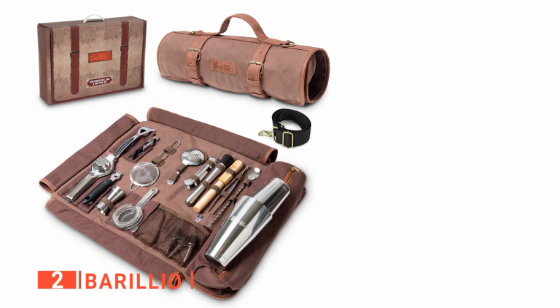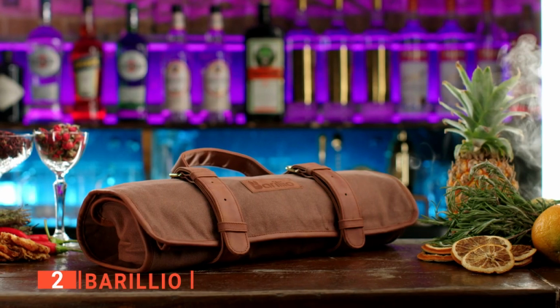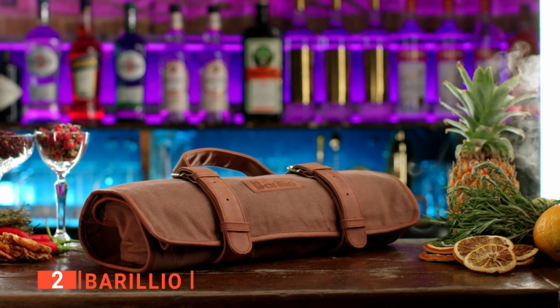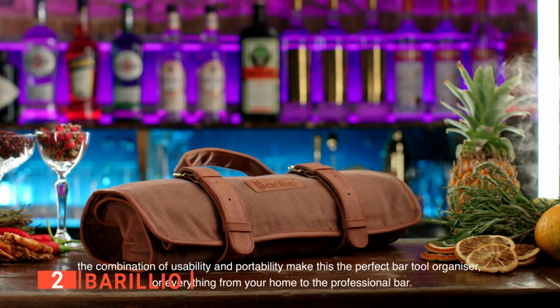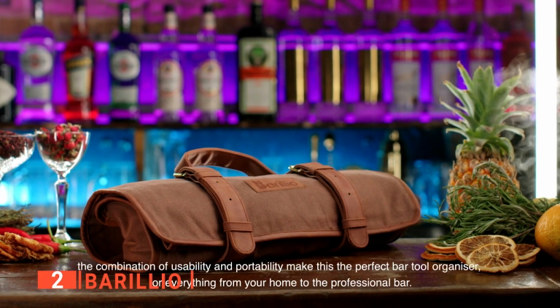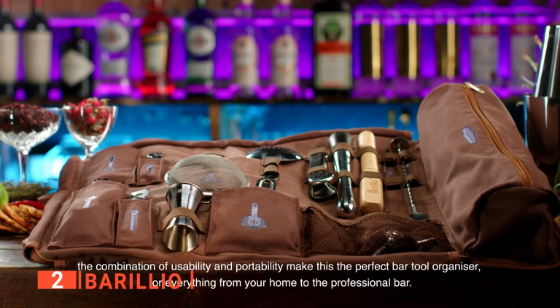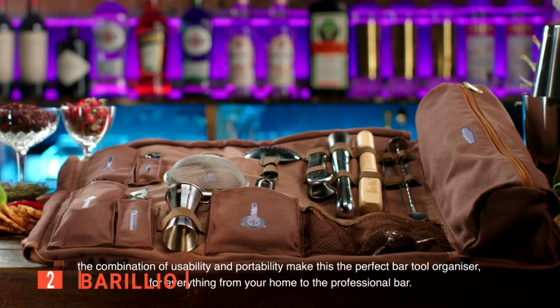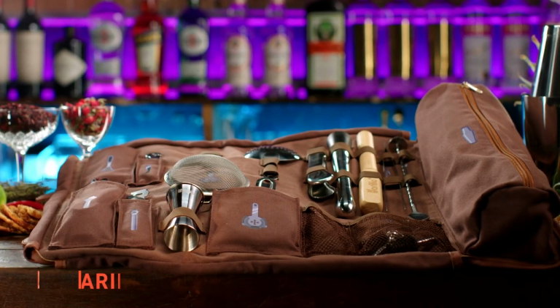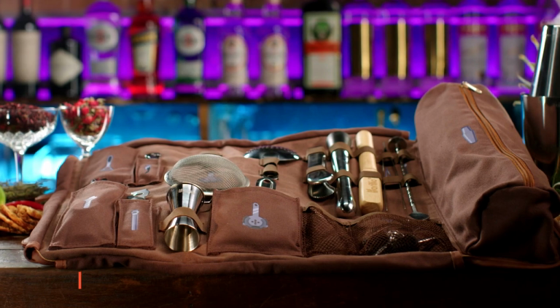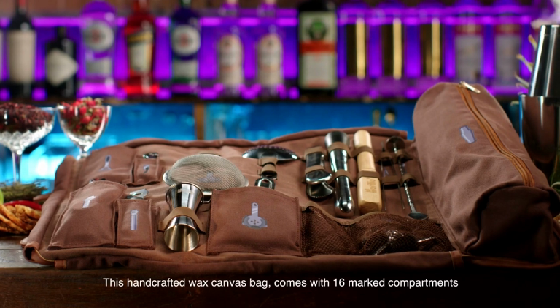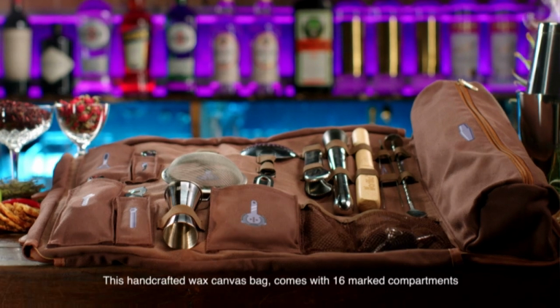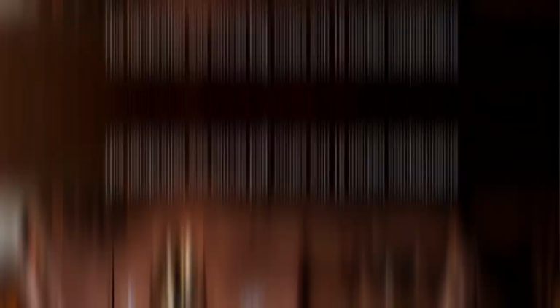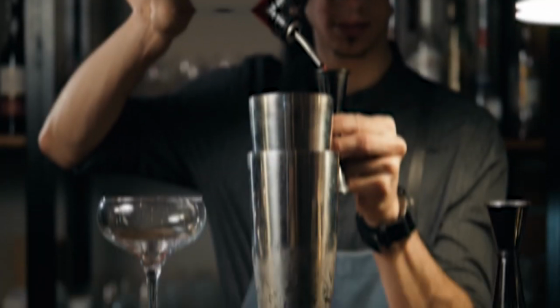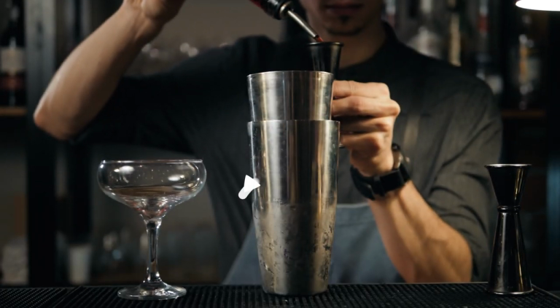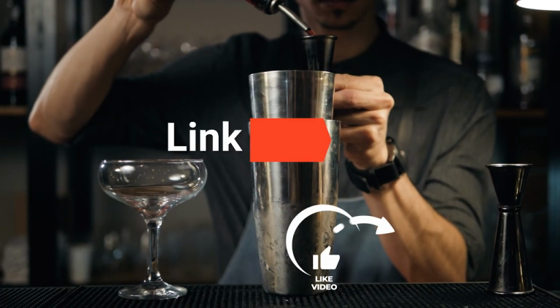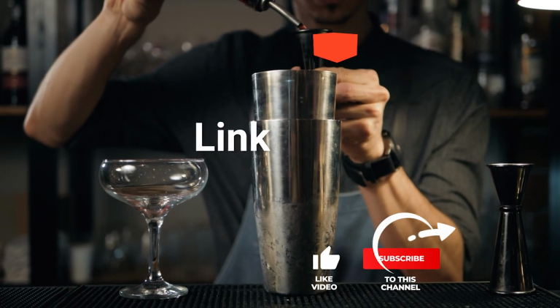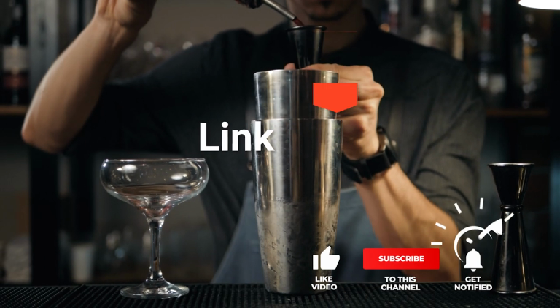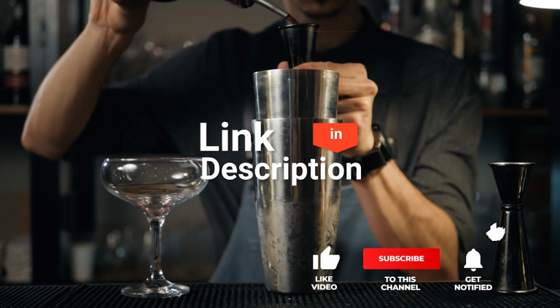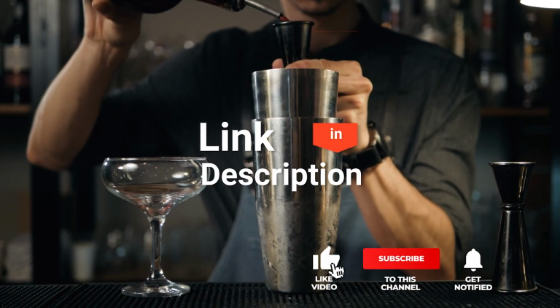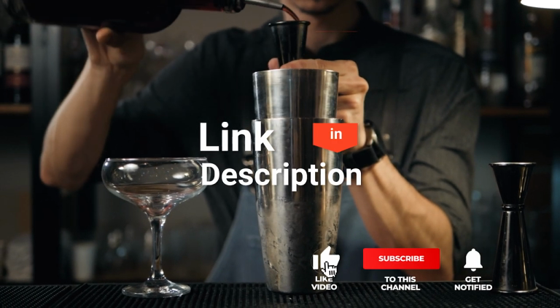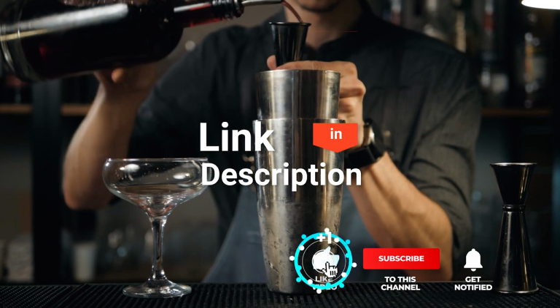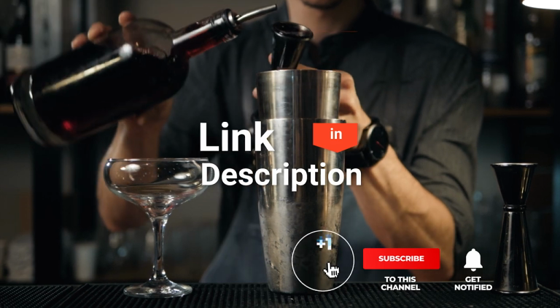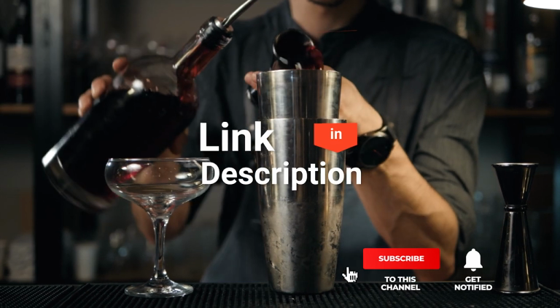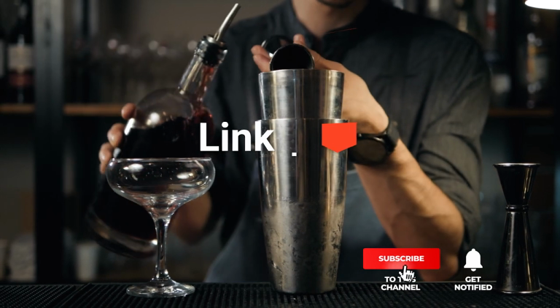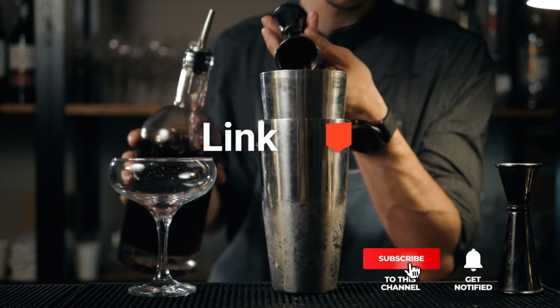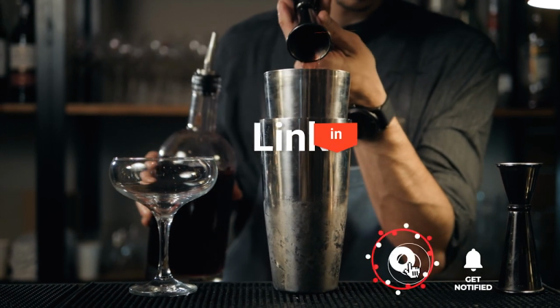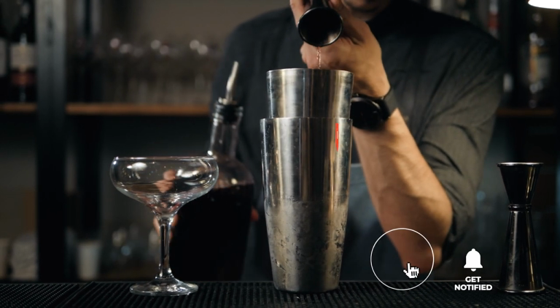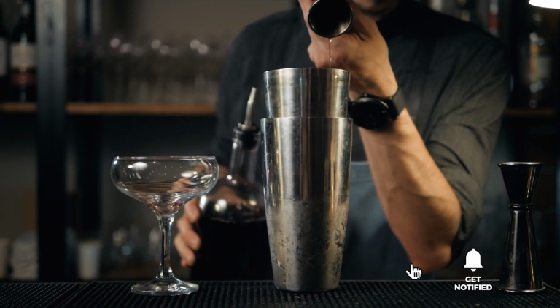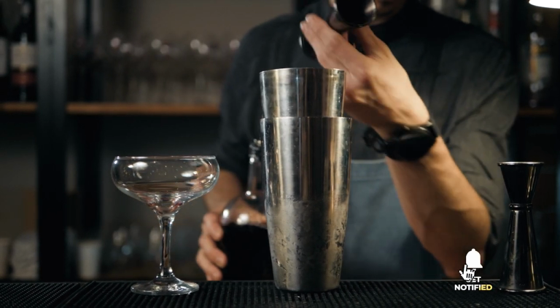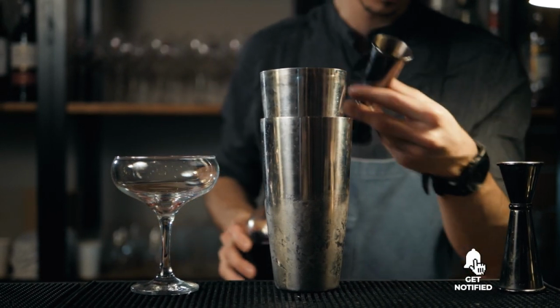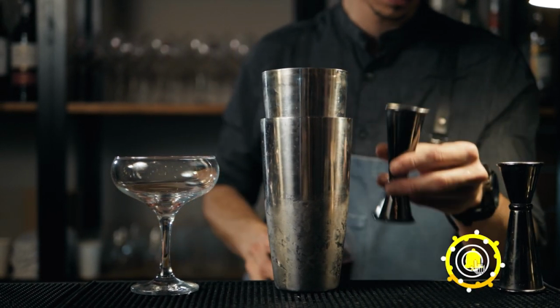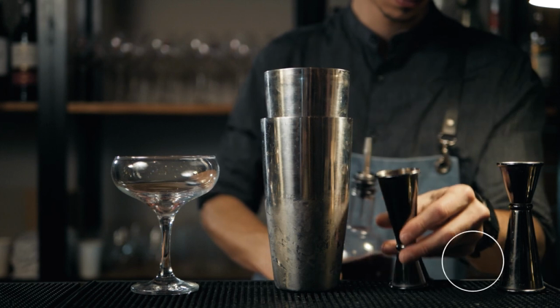The Barilio bartender travel bag would make an excellent addition to any mobile bartender's equipment. Before we reveal number one, be sure to check out the description below for the newest deals on each of these items, and be sure to subscribe if you want to stay up to date on the best products on the market.